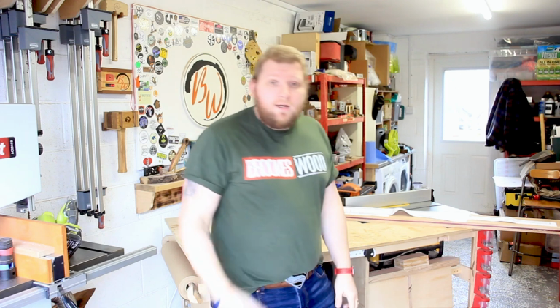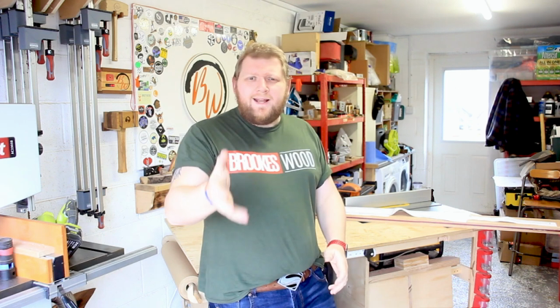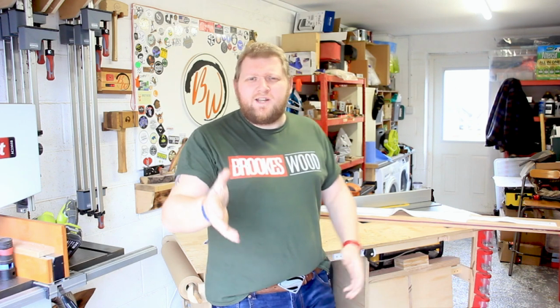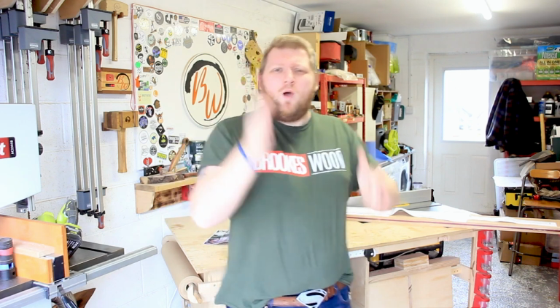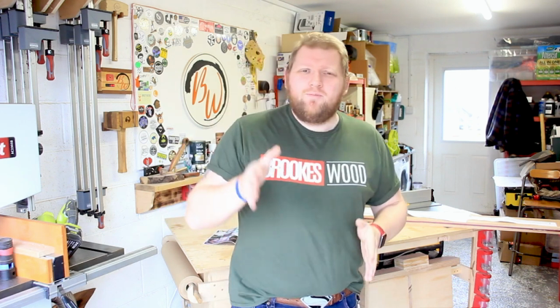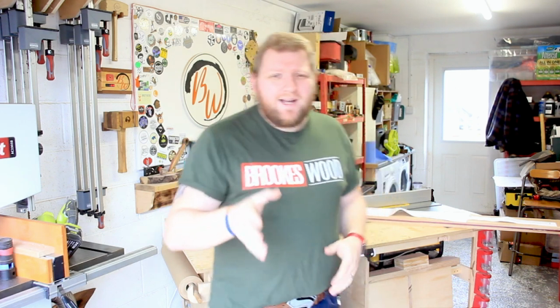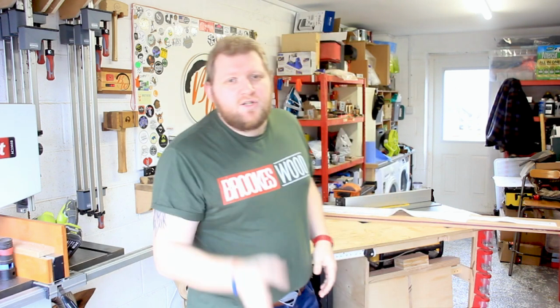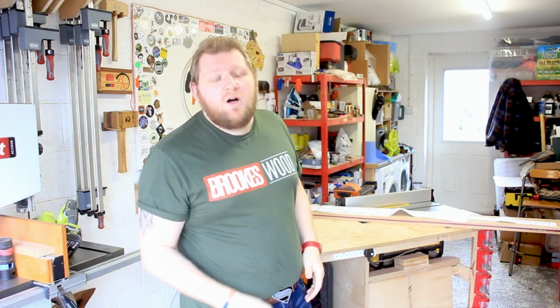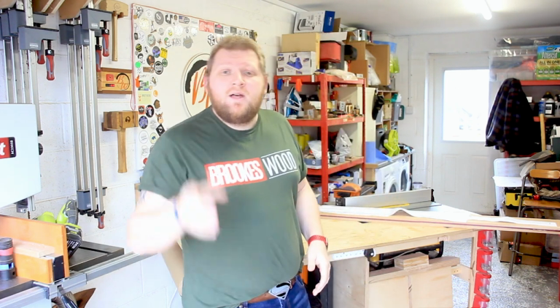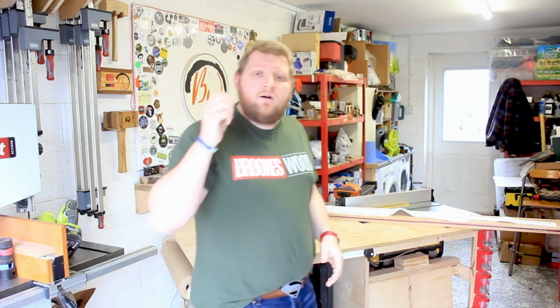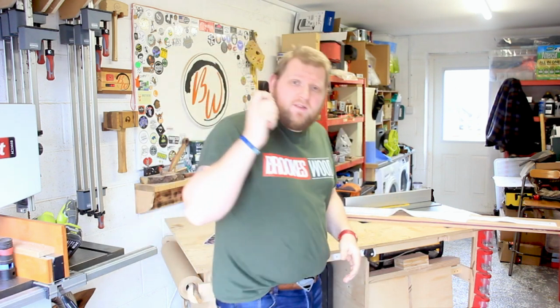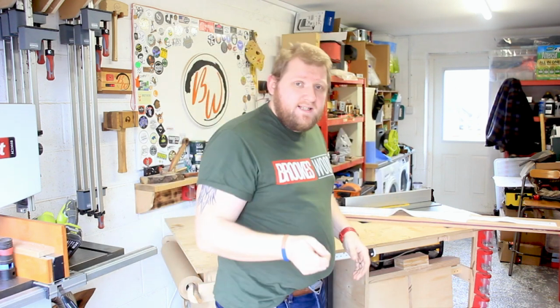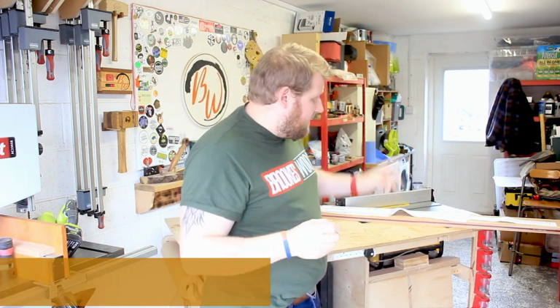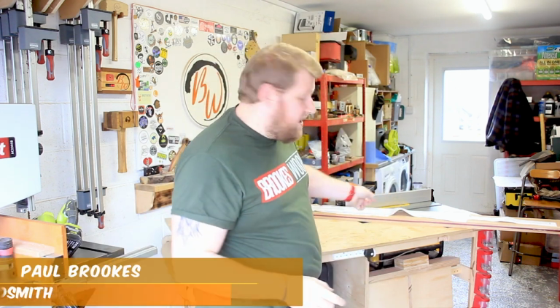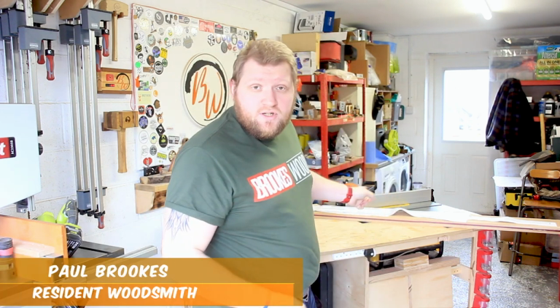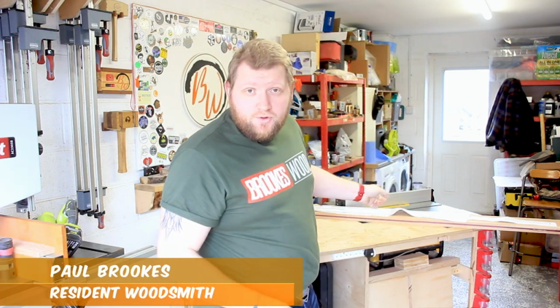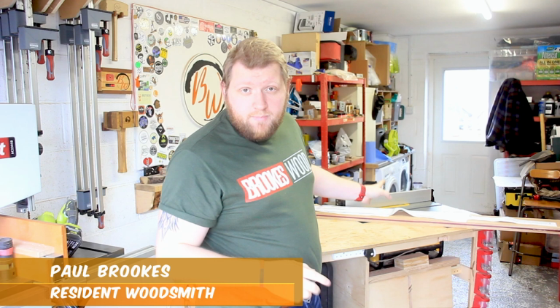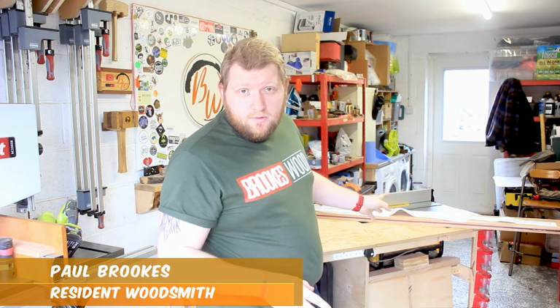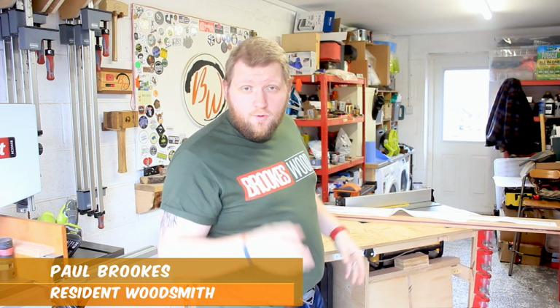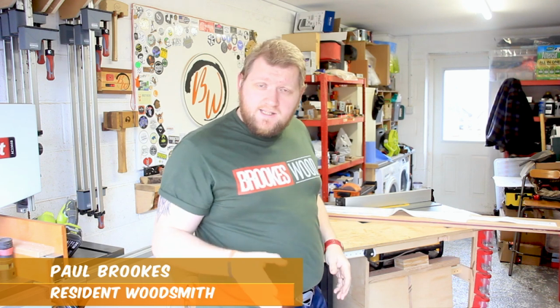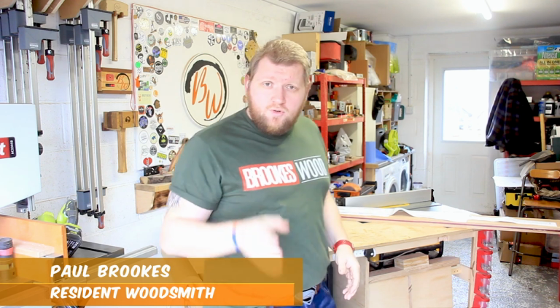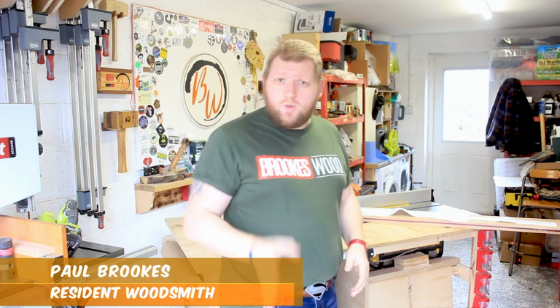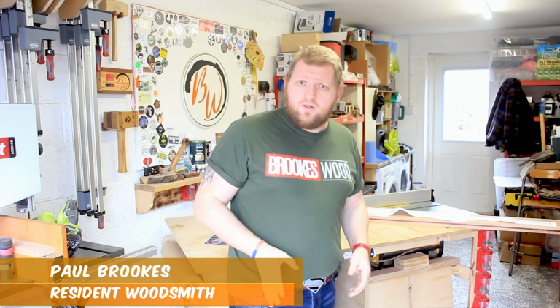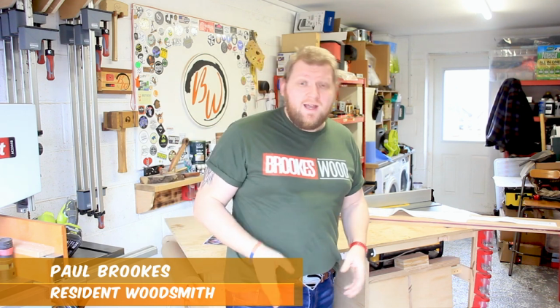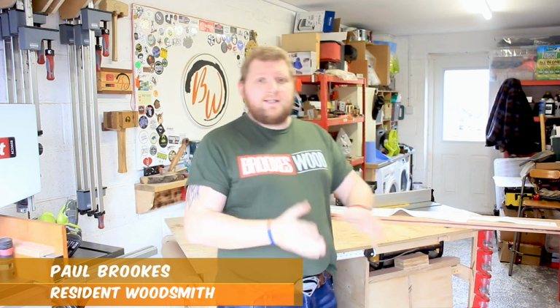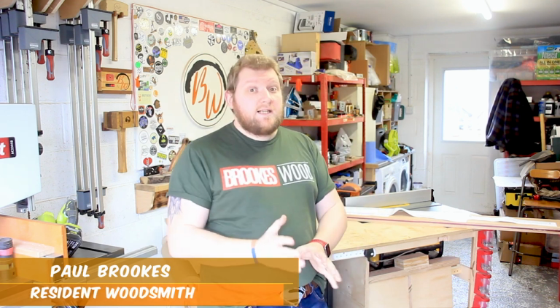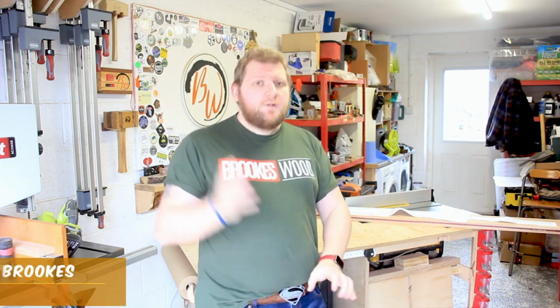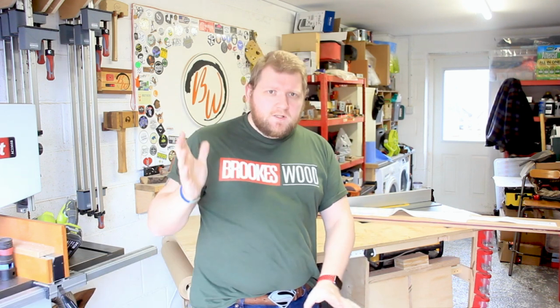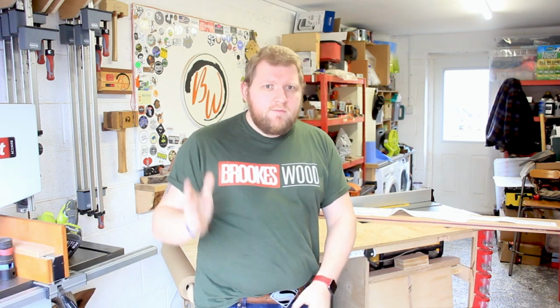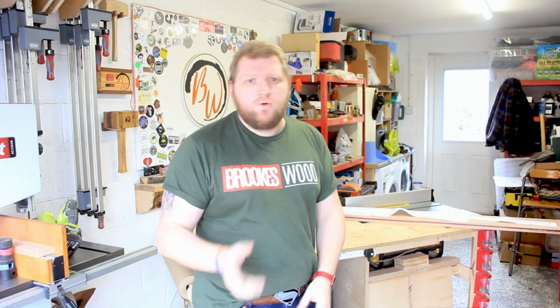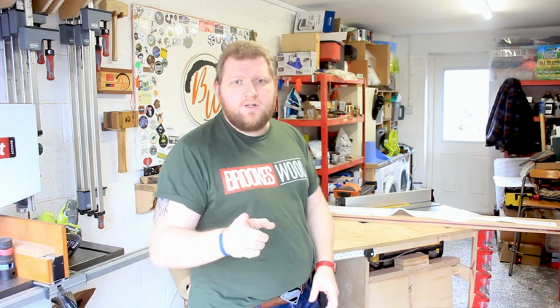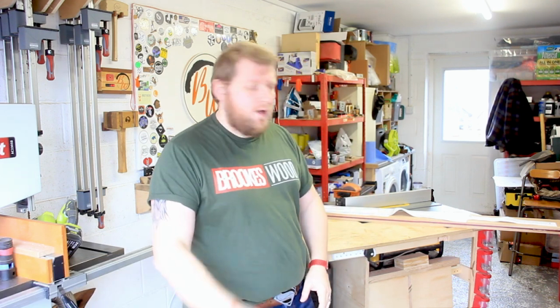Ladies and gentlemen, welcome back to the shop. This is the Deirdrex sword build for Maker Central 2023 — that's a six-foot Skyrim sword, if you don't know.